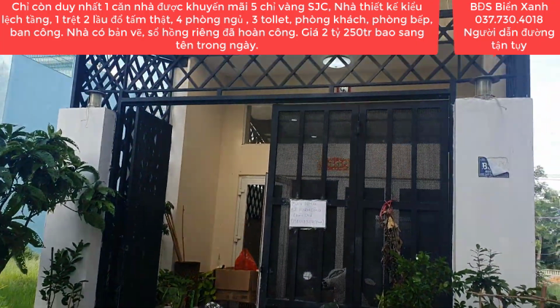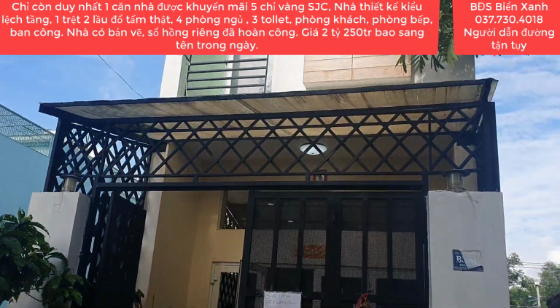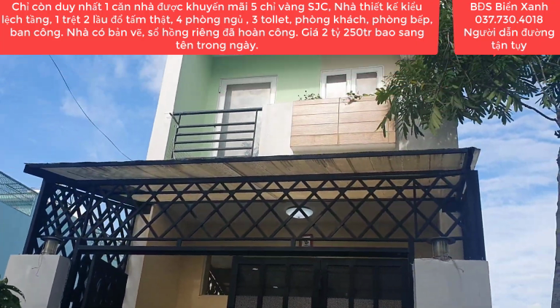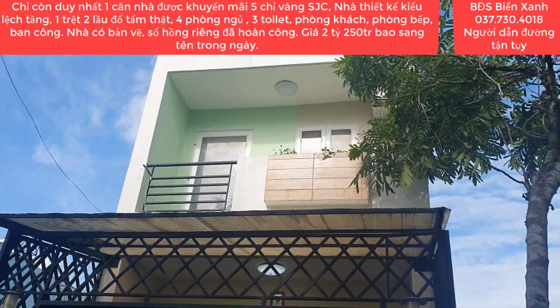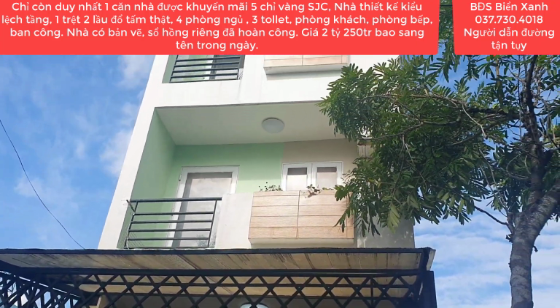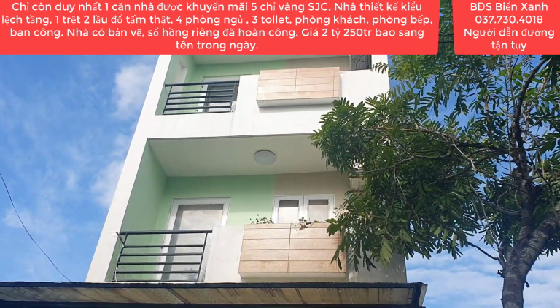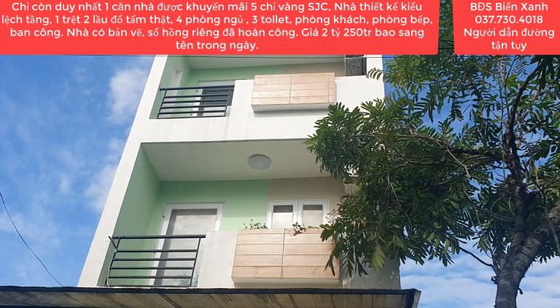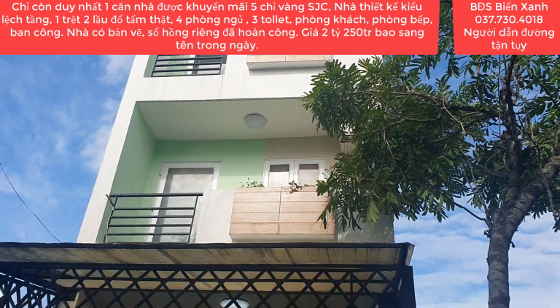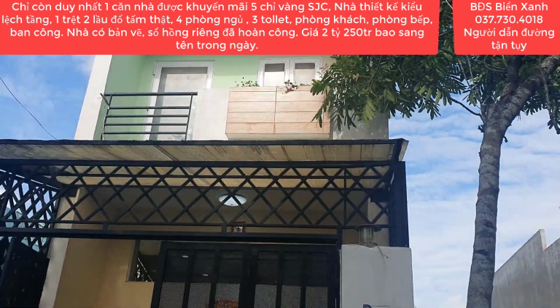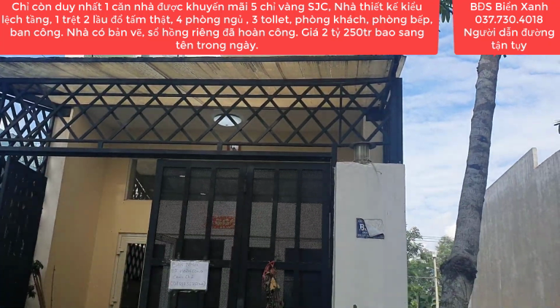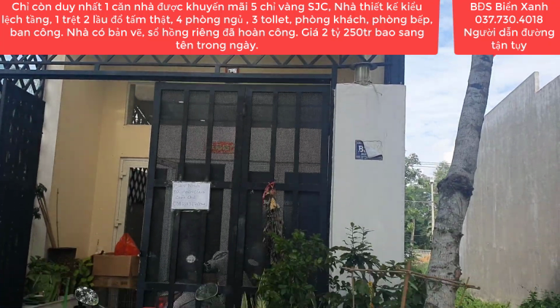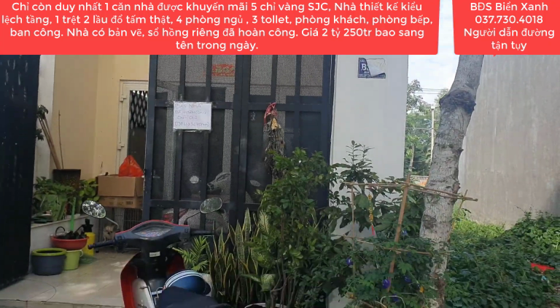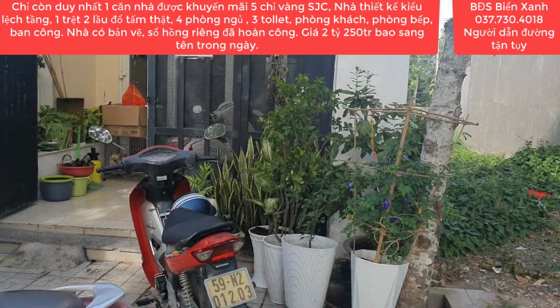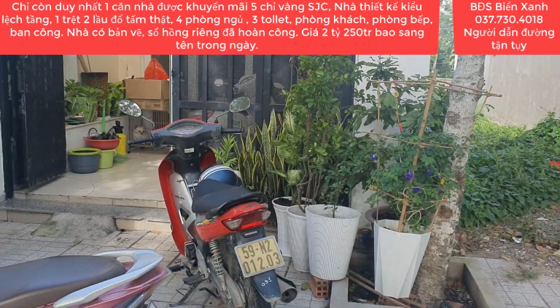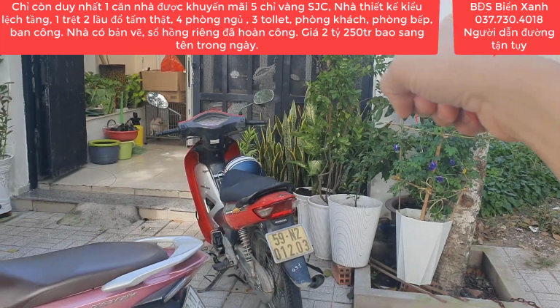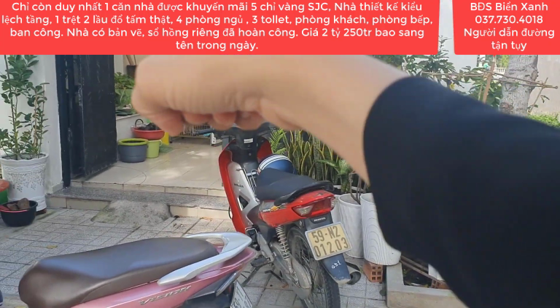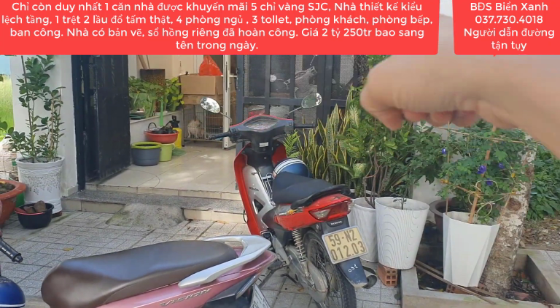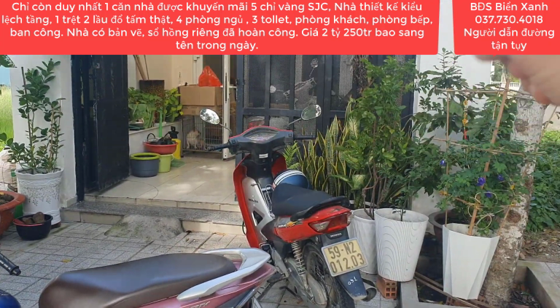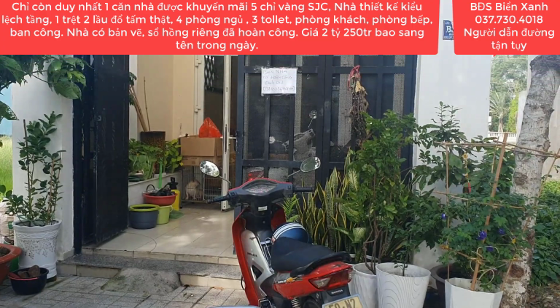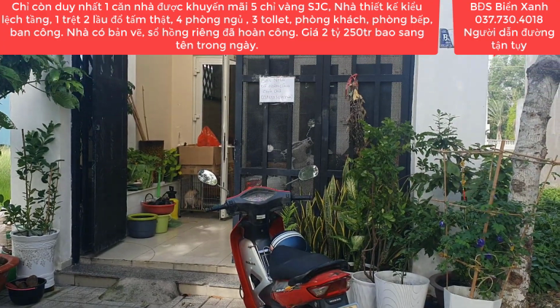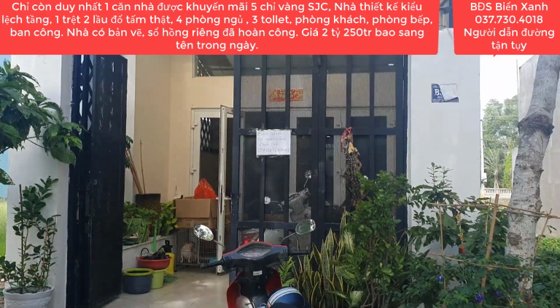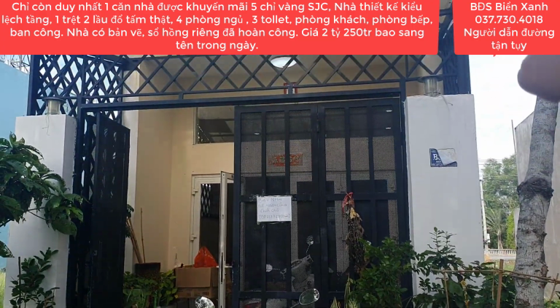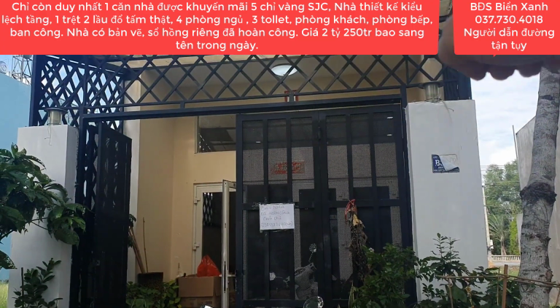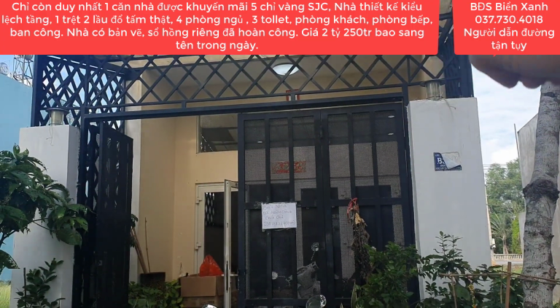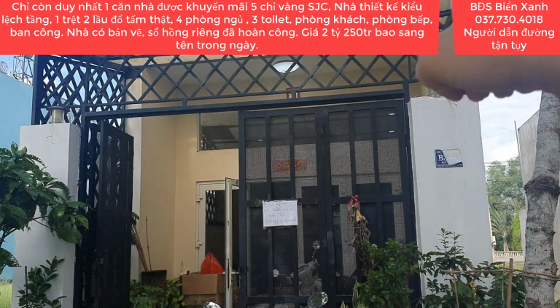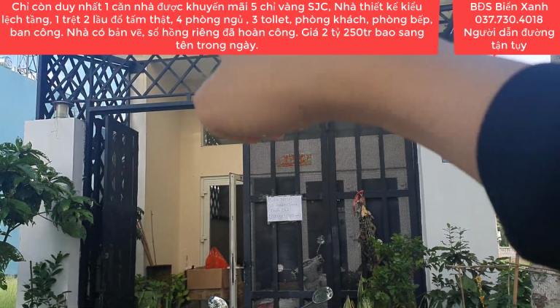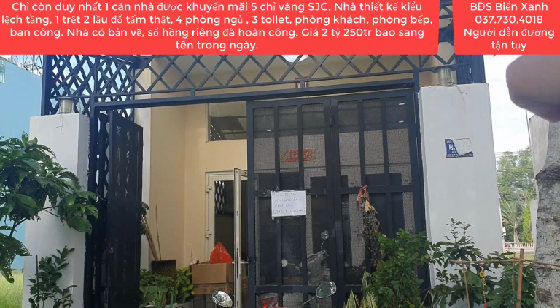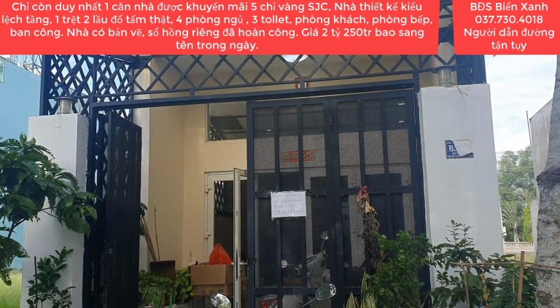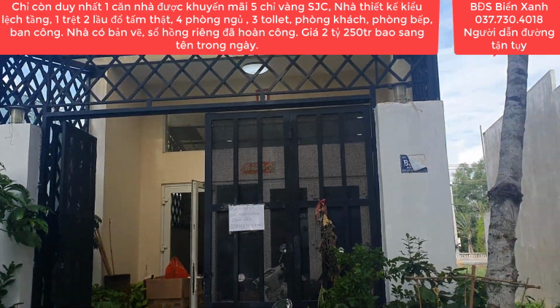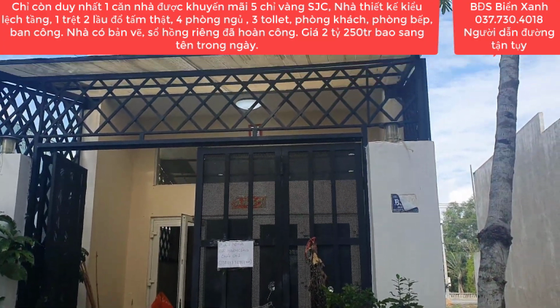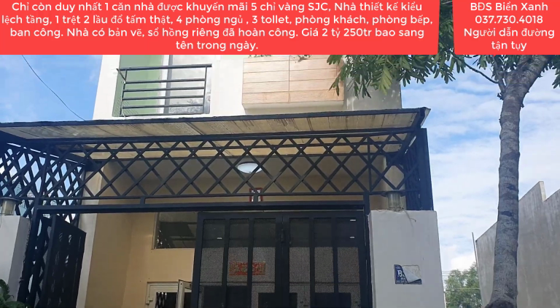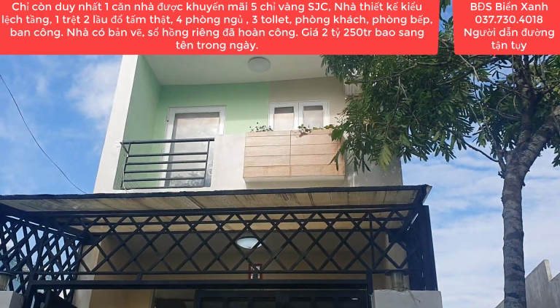Xin mời quý anh chị cùng quý nhà đầu tư mình đi vào bên trong để tiếp tục khám phá căn nhà này. Phía ngoài thì chú chủ nhà cũng rất cẩn thận làm cho mình cổng sắt, bên trên cũng có lợp mái ra và hàn khung sắt rất là cẩn thận và mát mẻ.